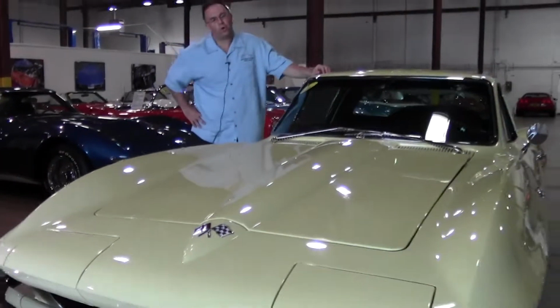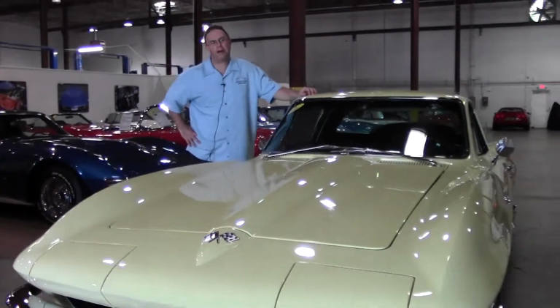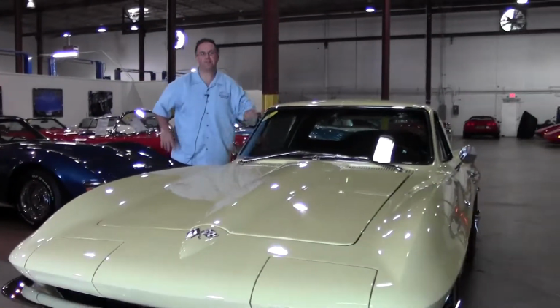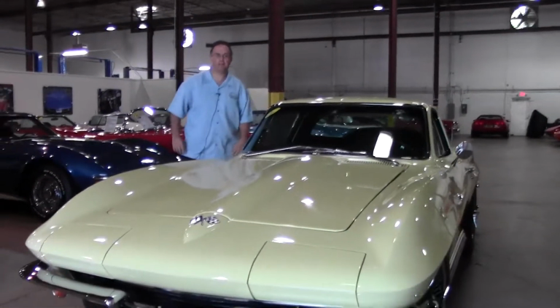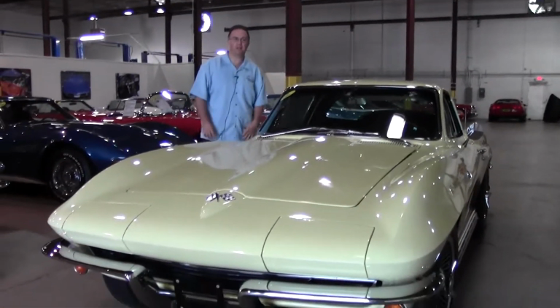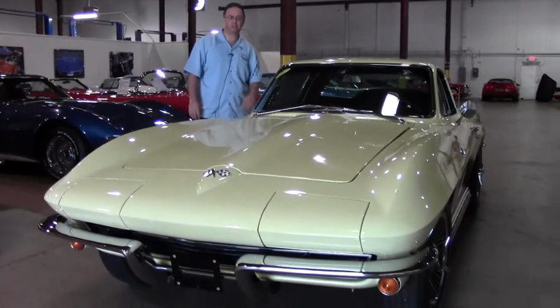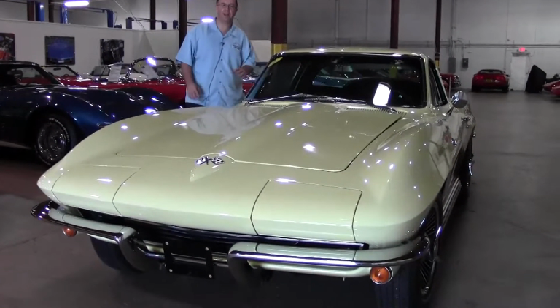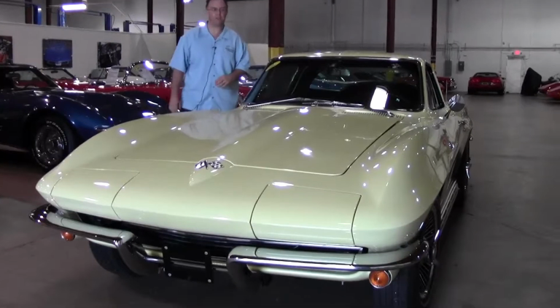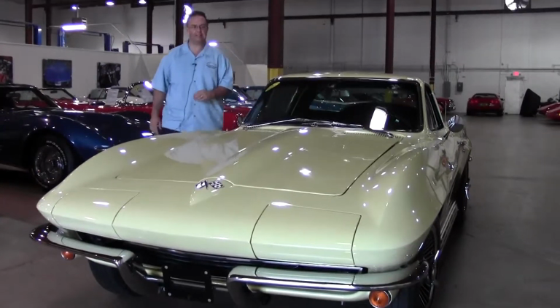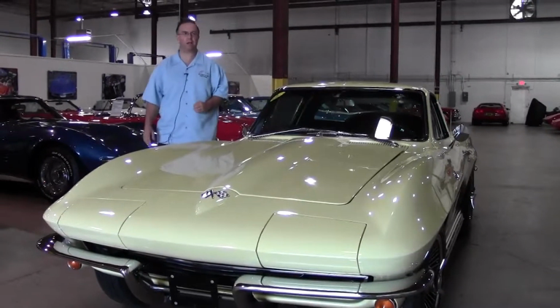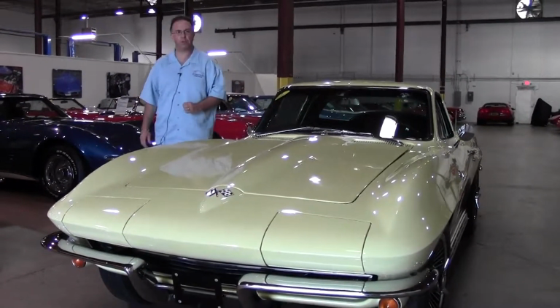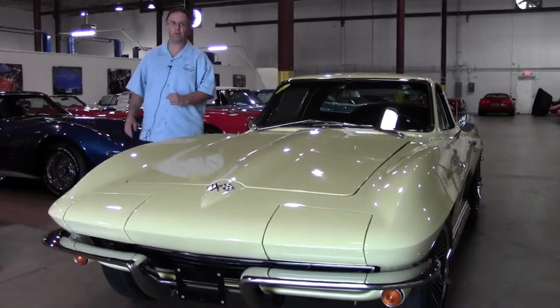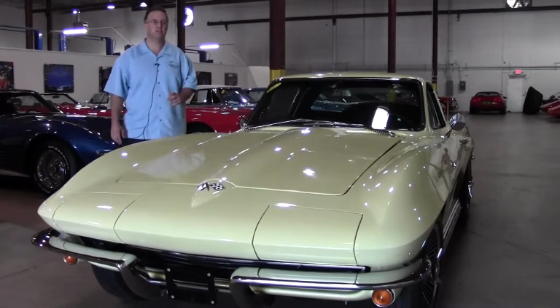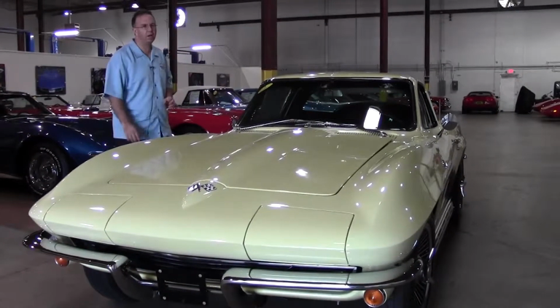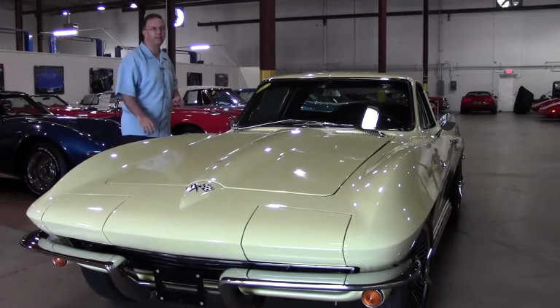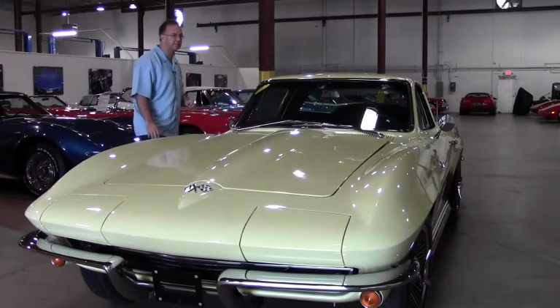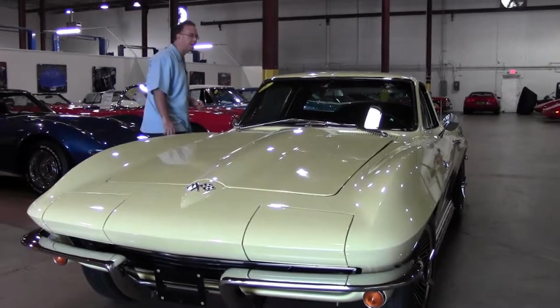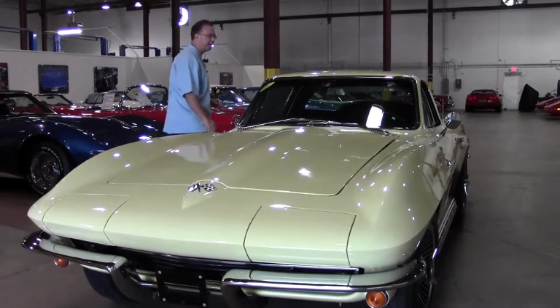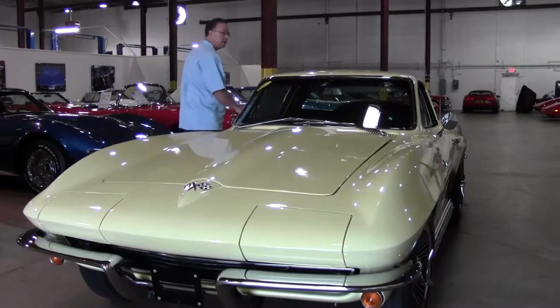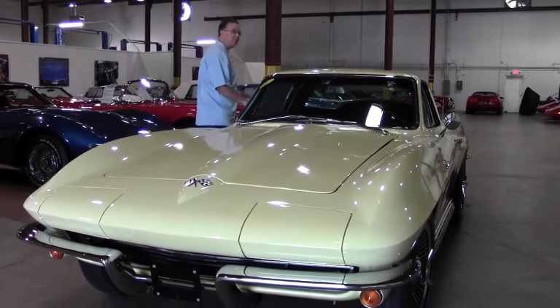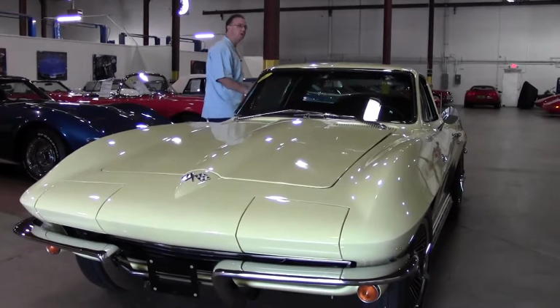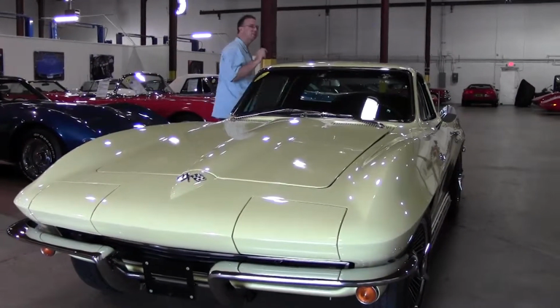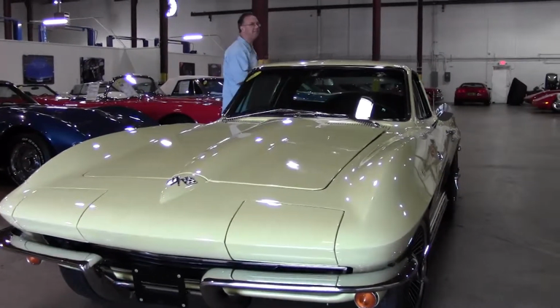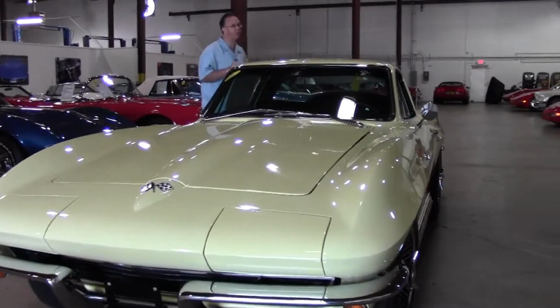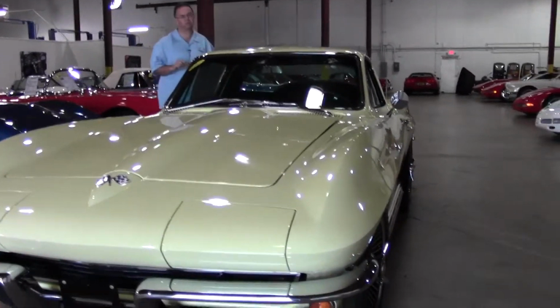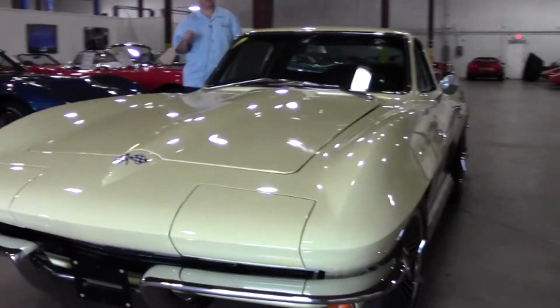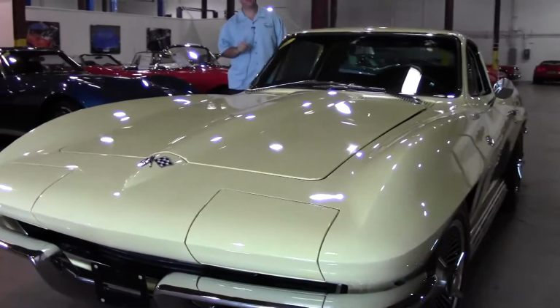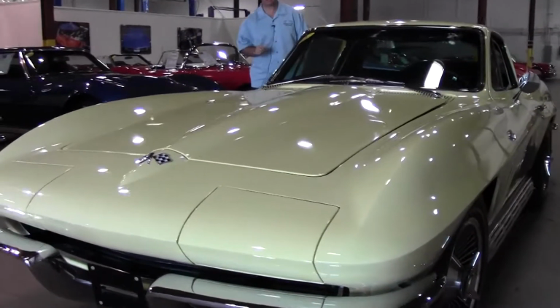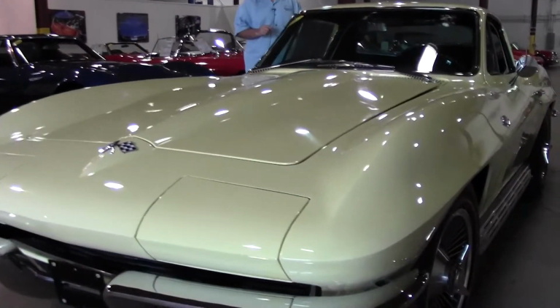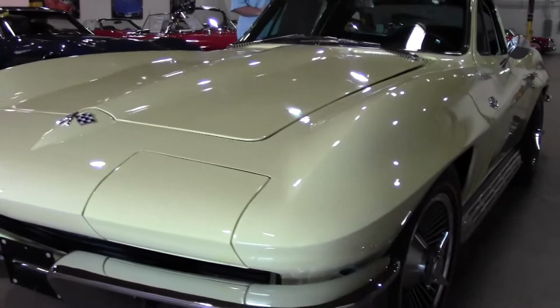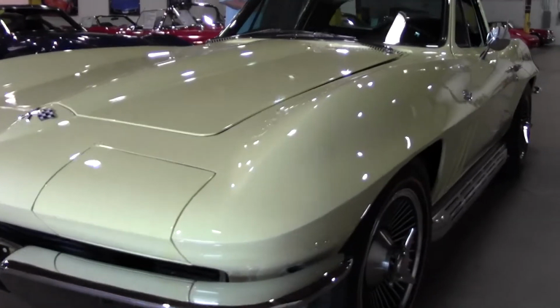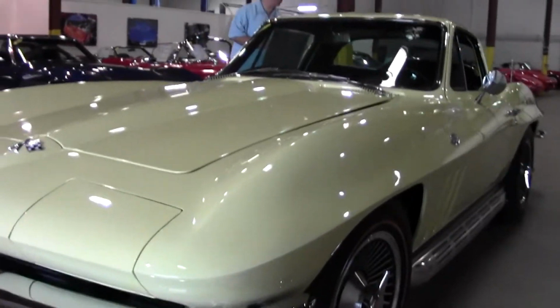Welcome to Buy A Vet, folks. My name is John Ivankovic. Today we have the opportunity to take a look at a beautiful Sunfire Yellow 1965 Corvette. This beautiful car is a 365 horse L79, 327 cubic inch engine.